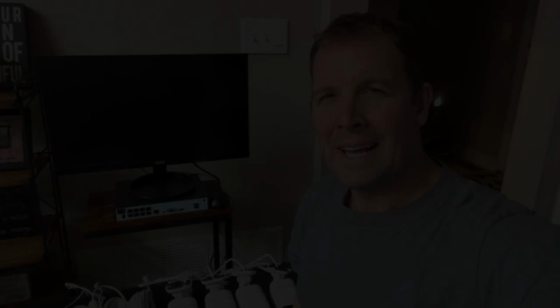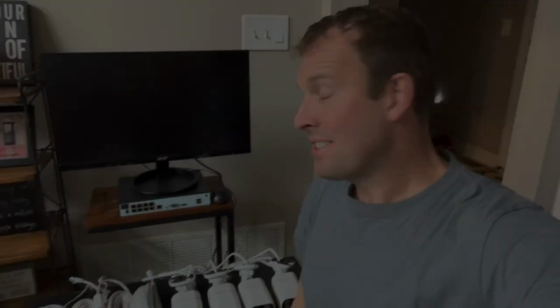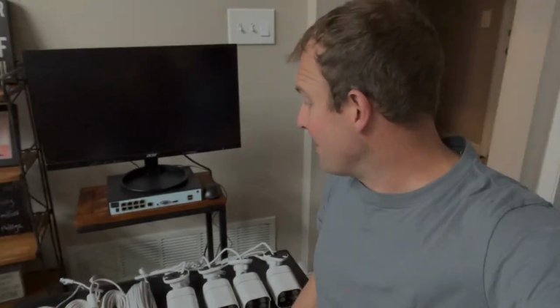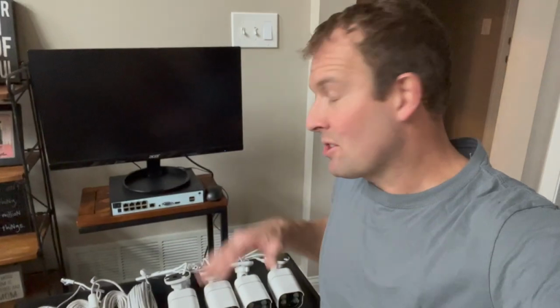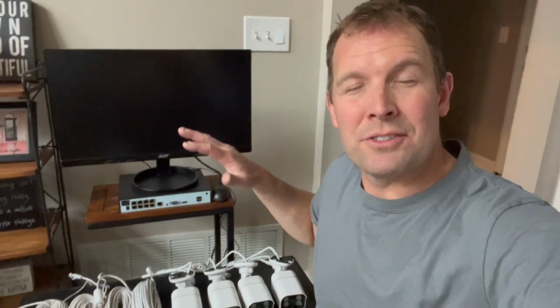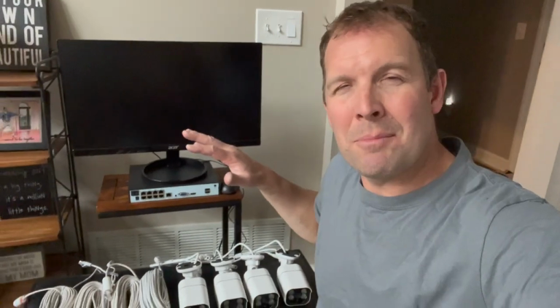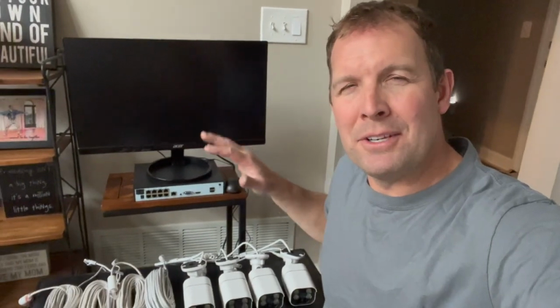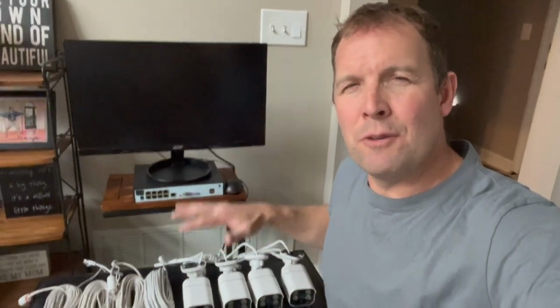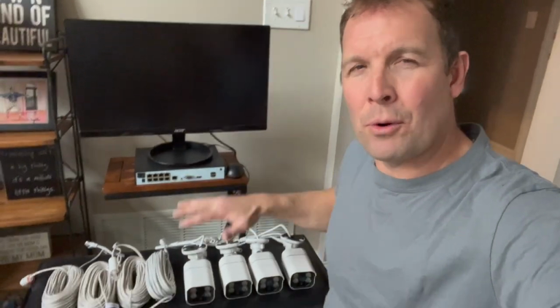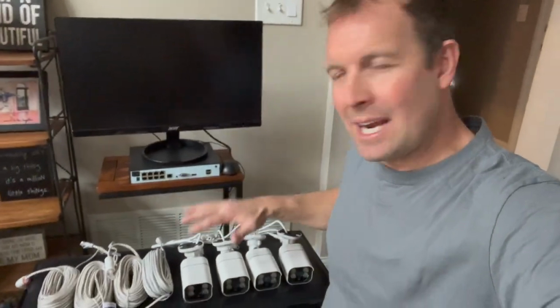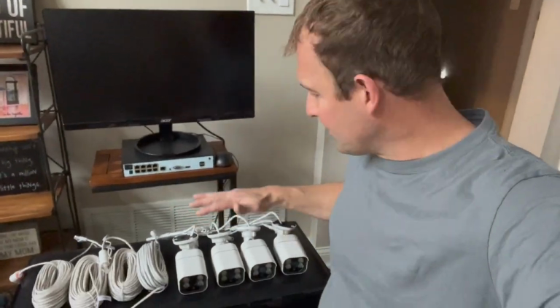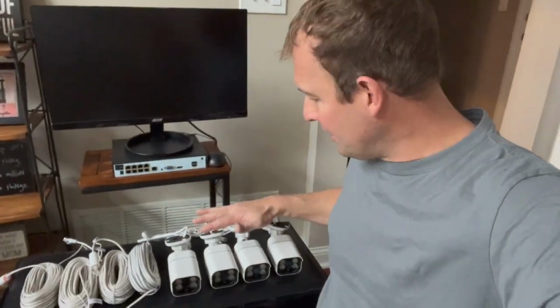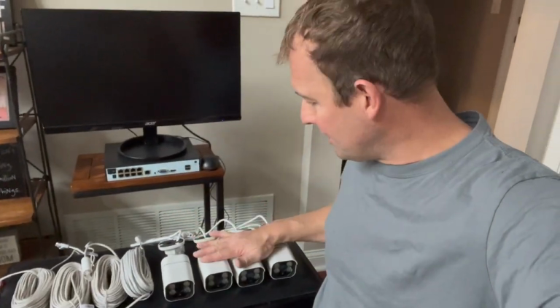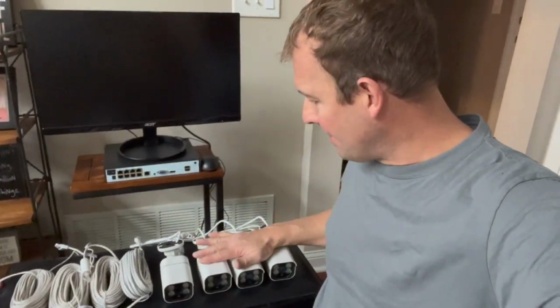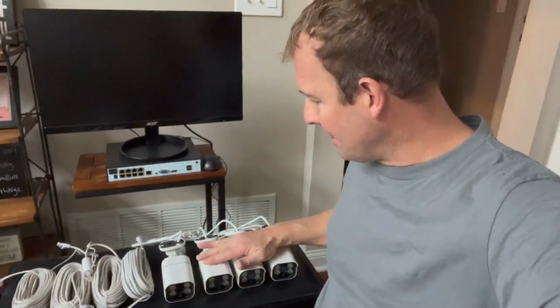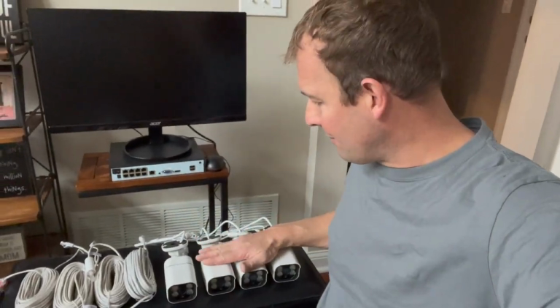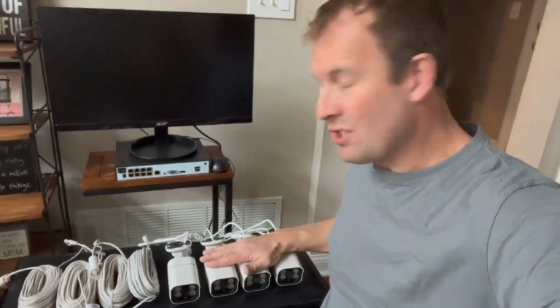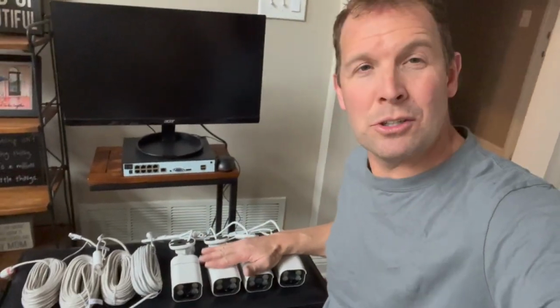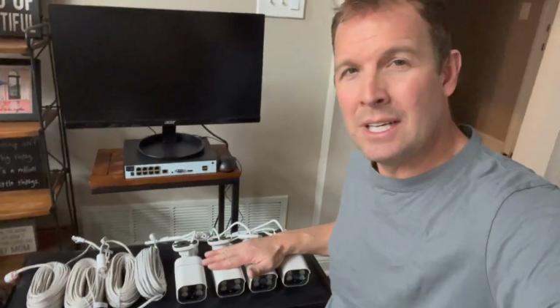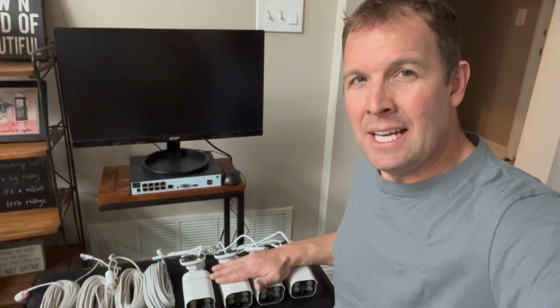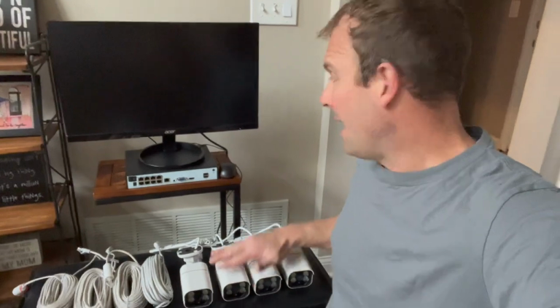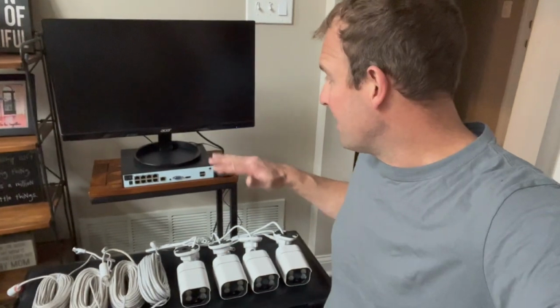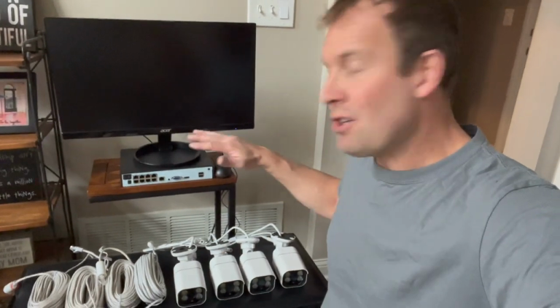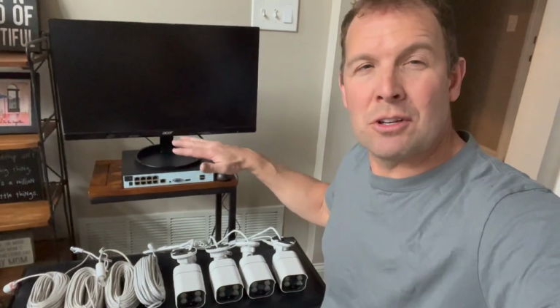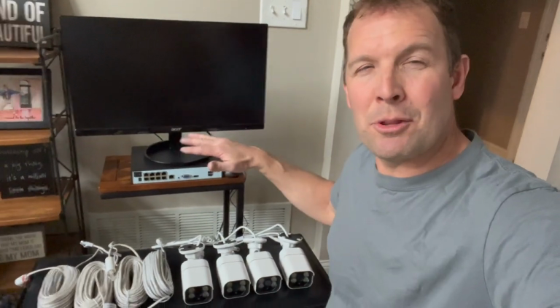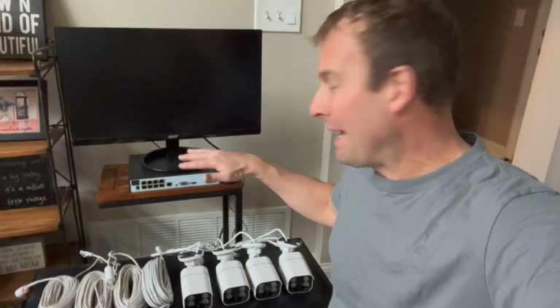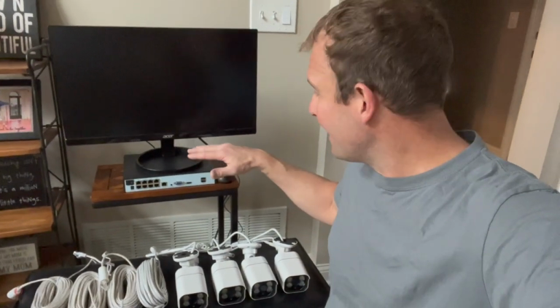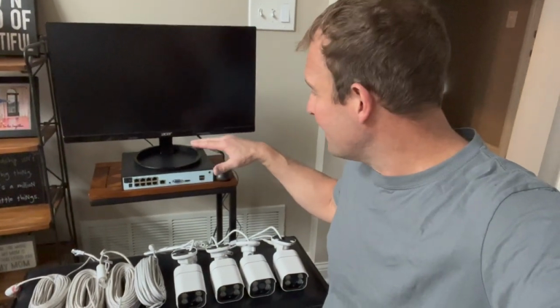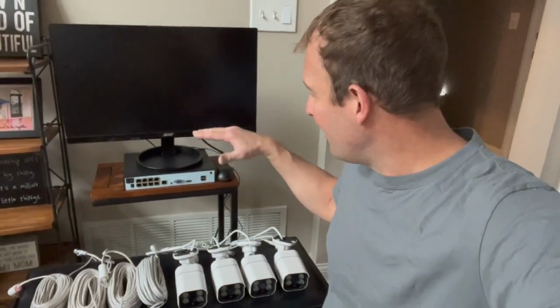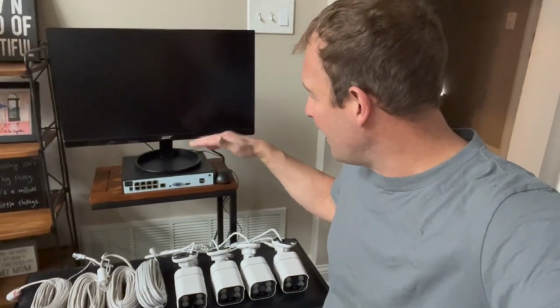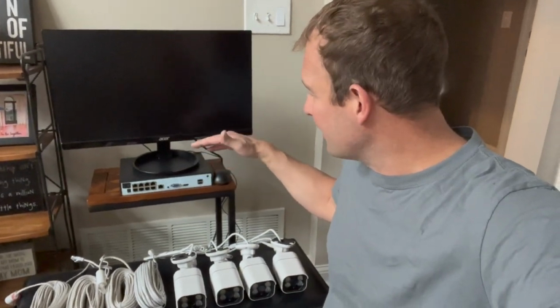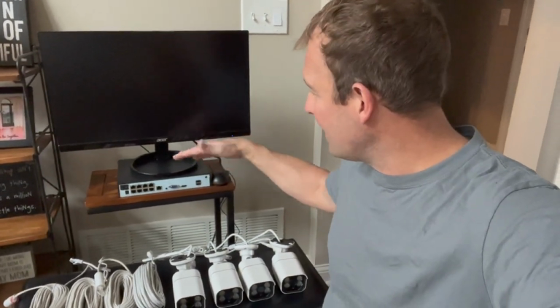Hey, it's Adam here. I just want to talk about my new four camera security system that I picked up from Waseku. I'm going to show you a couple of the basics on how to hook this up.